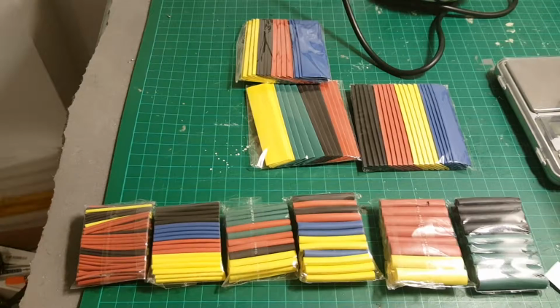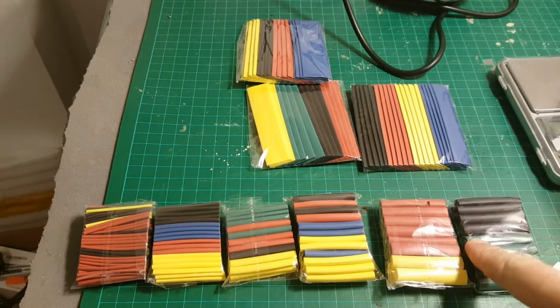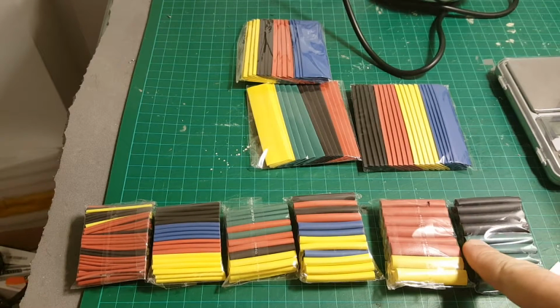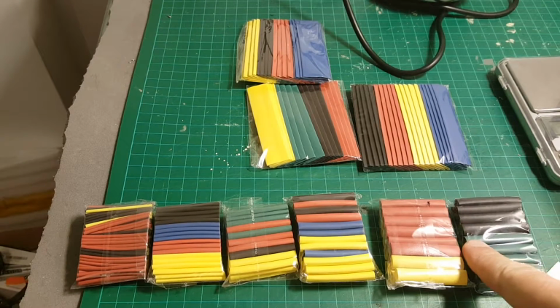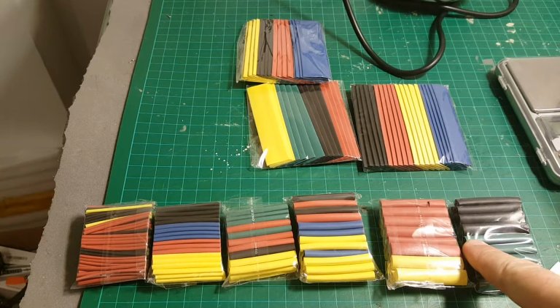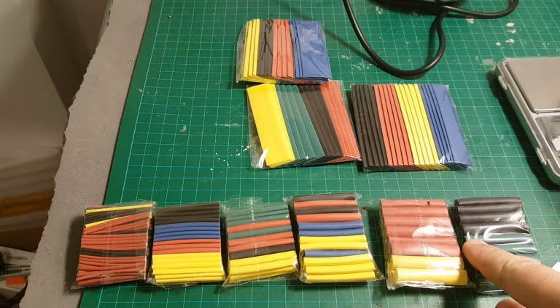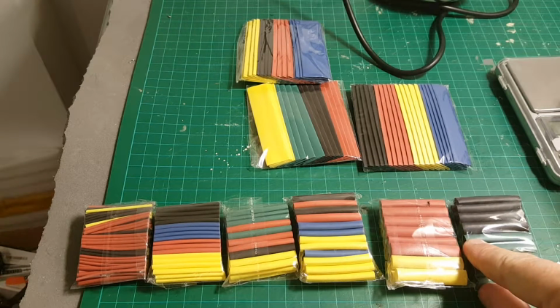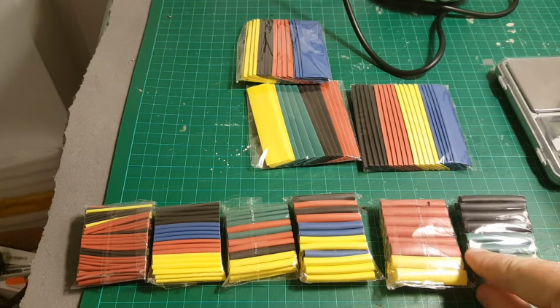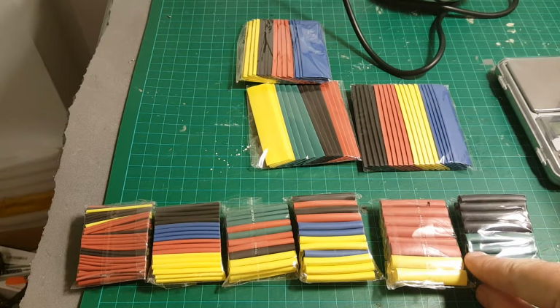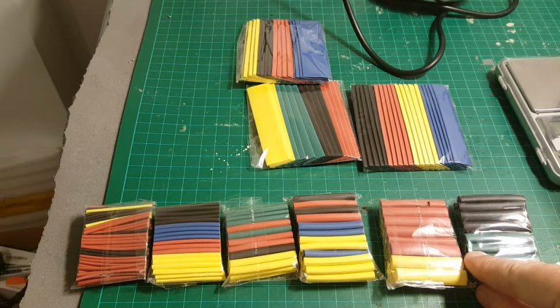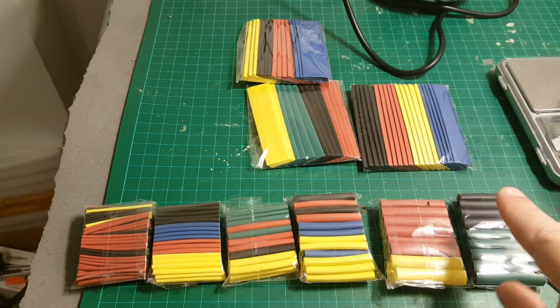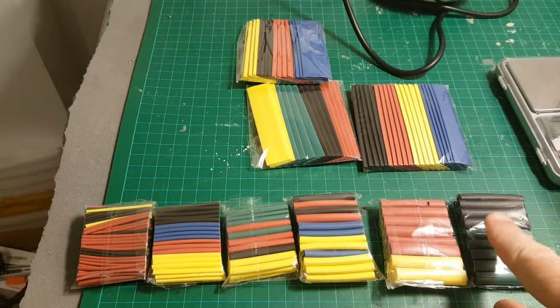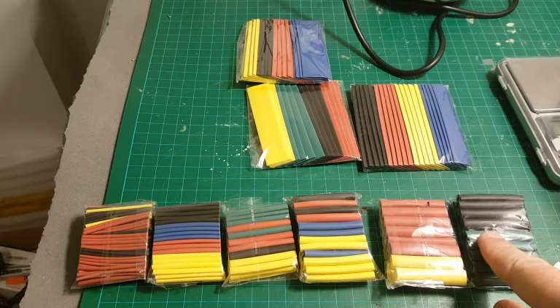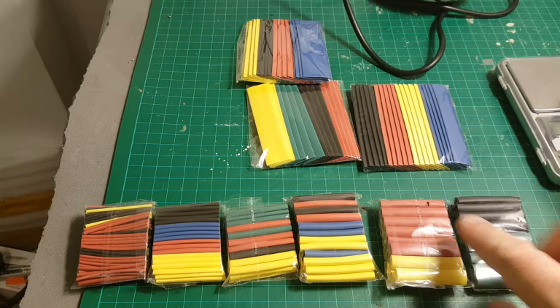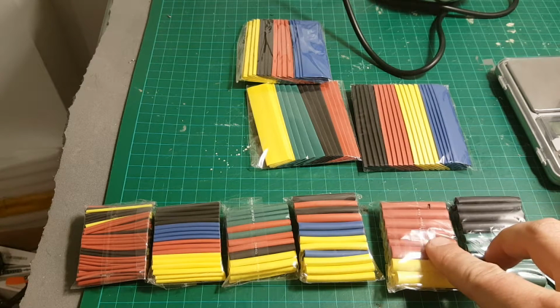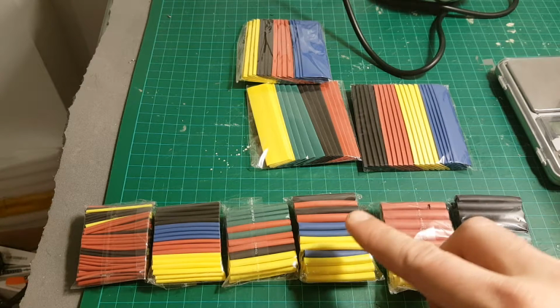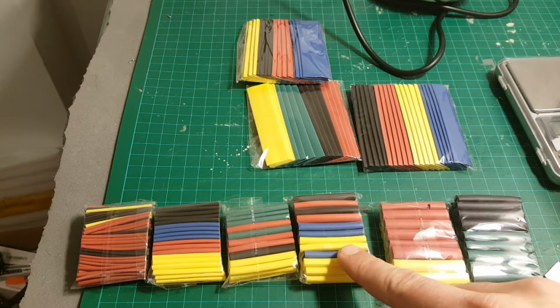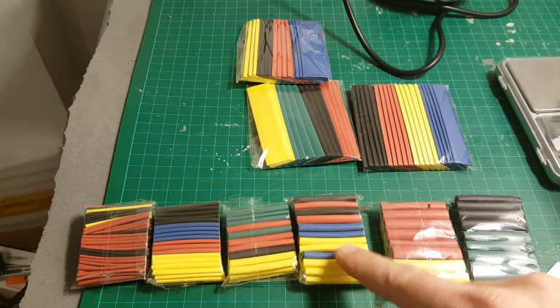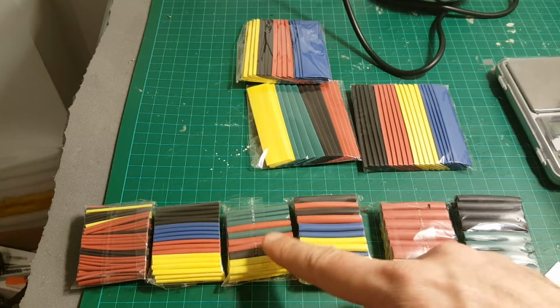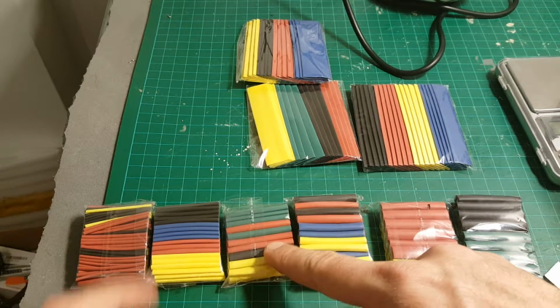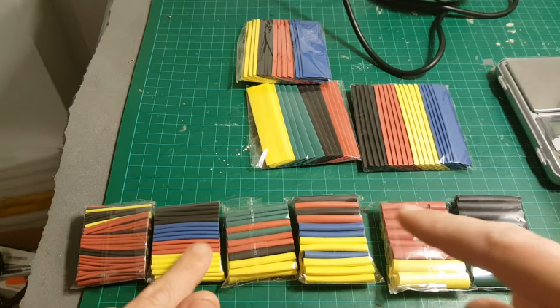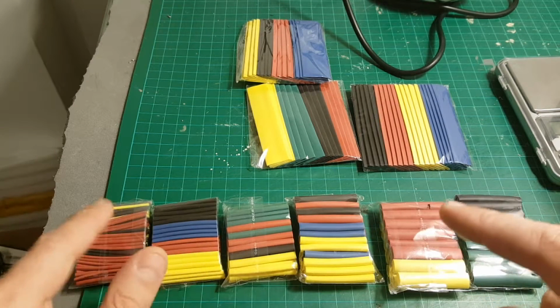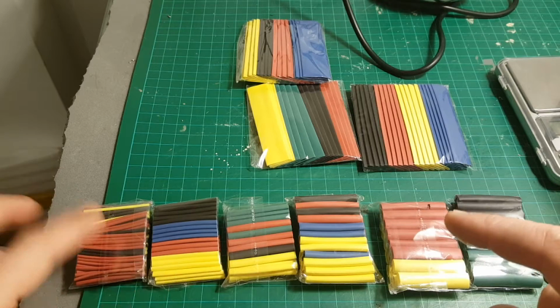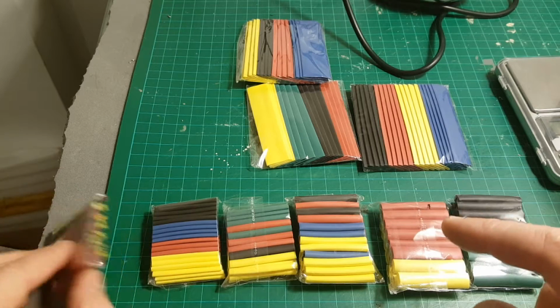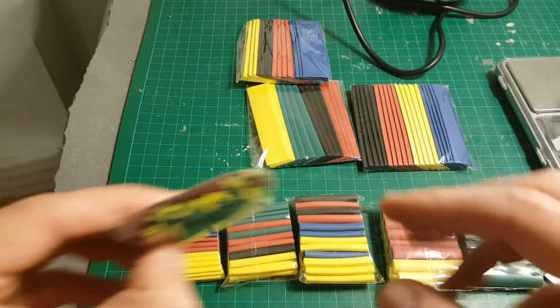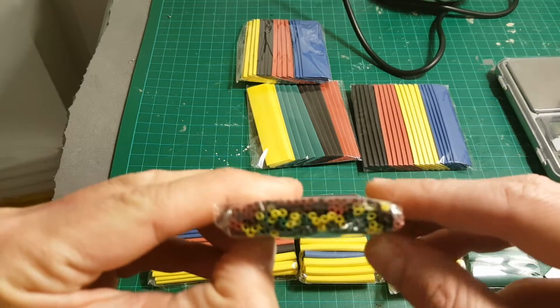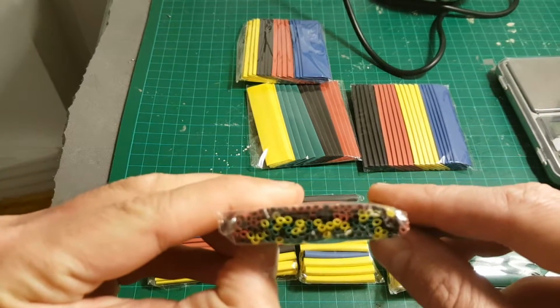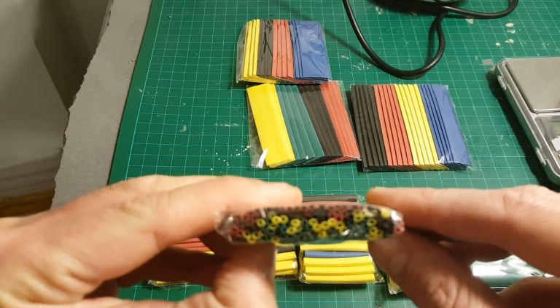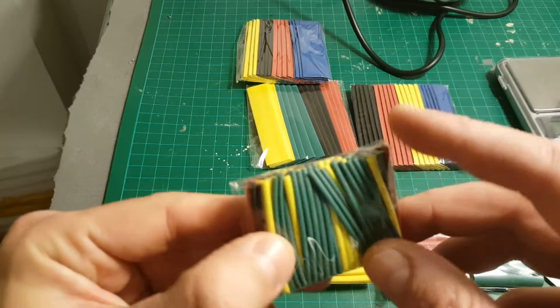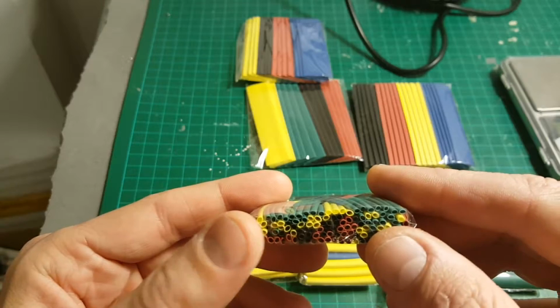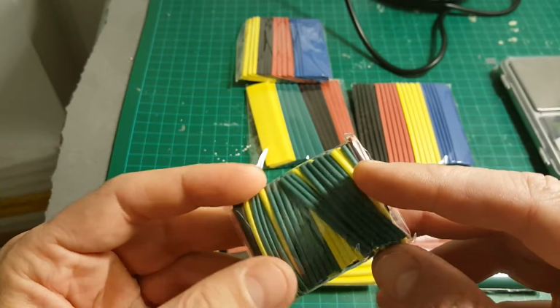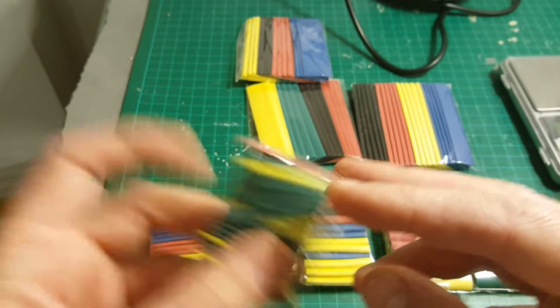The length of these smaller packets is 40 millimeters and the inner diameters are 6, 4, 3, 2, and the smallest one is 1 millimeter. Good for very small wires.